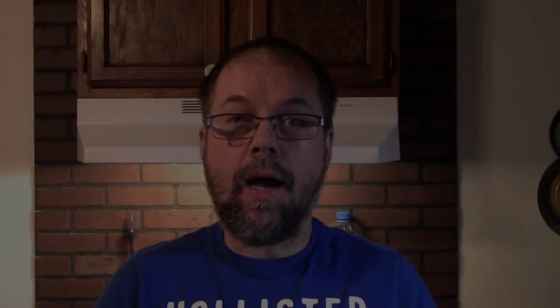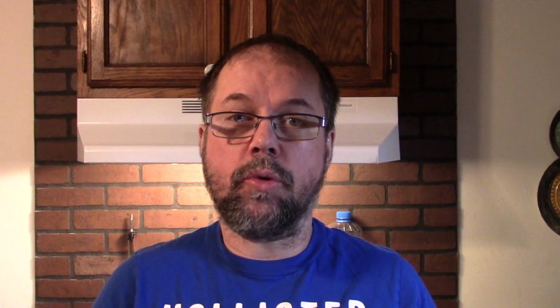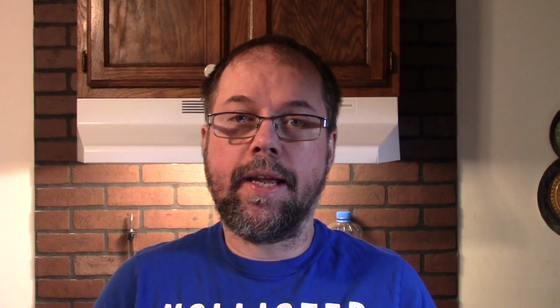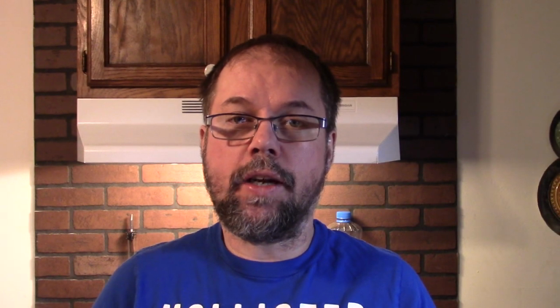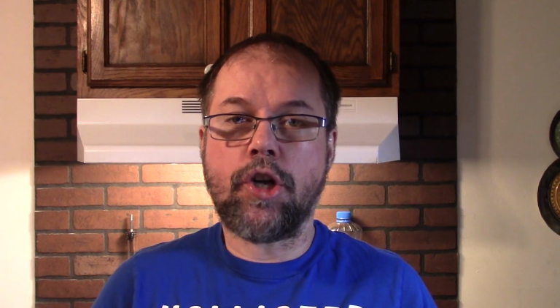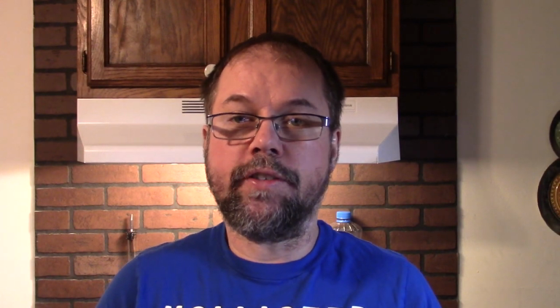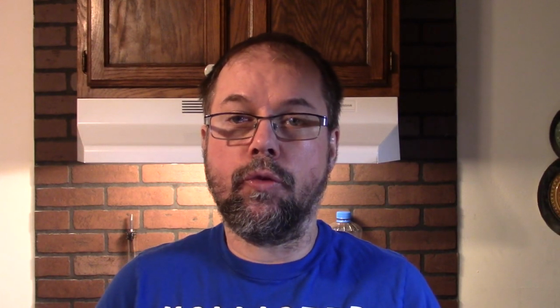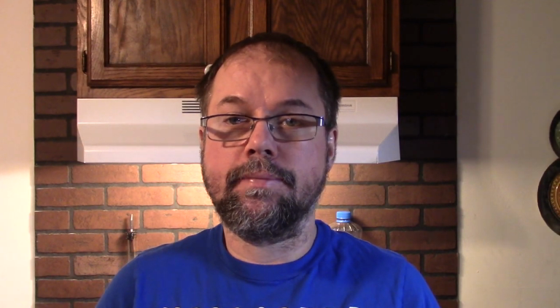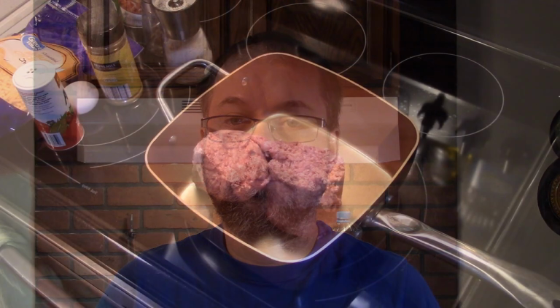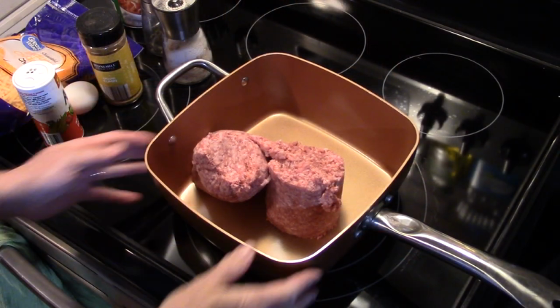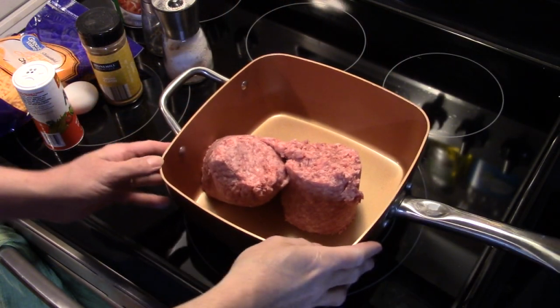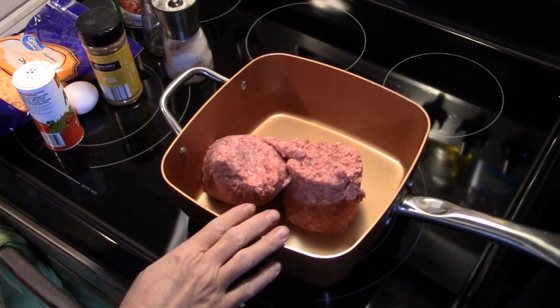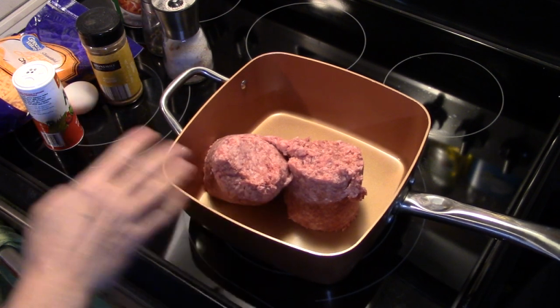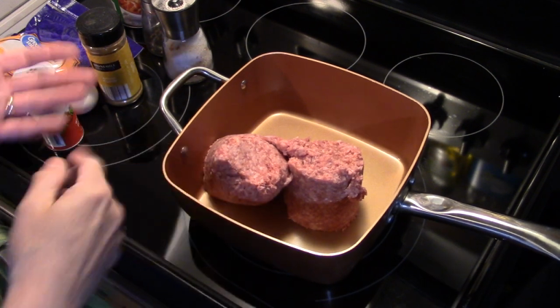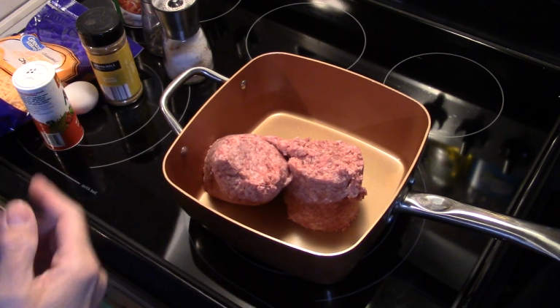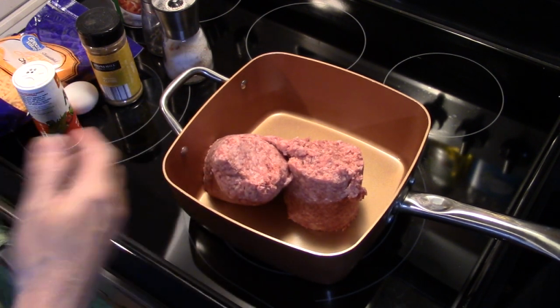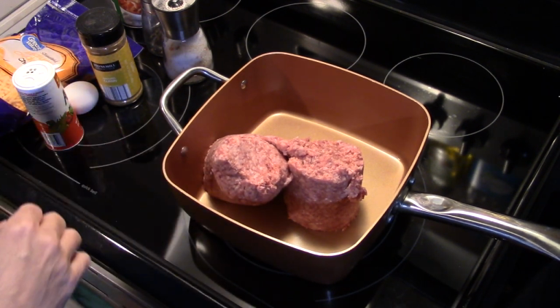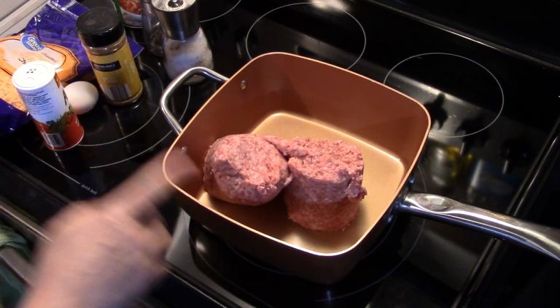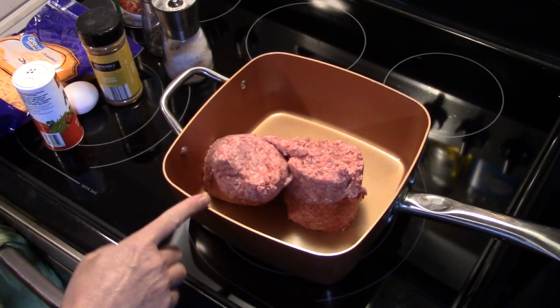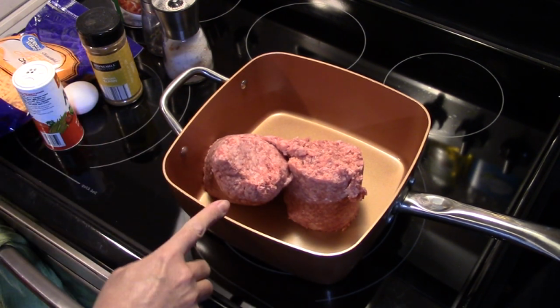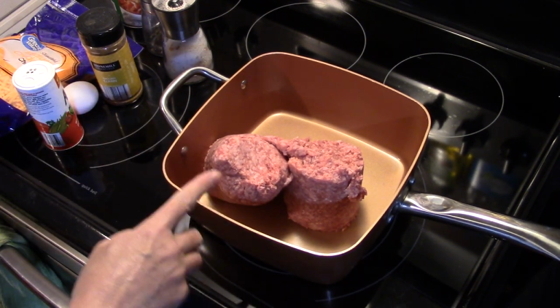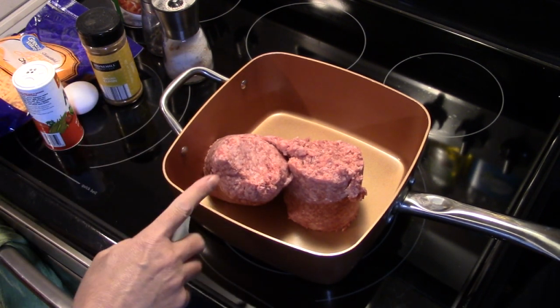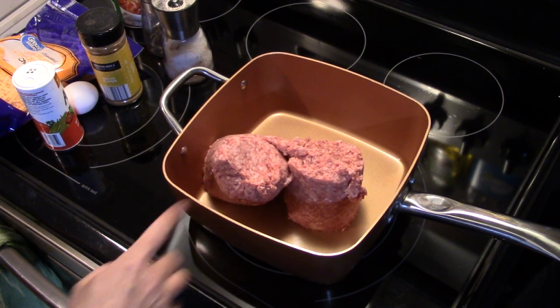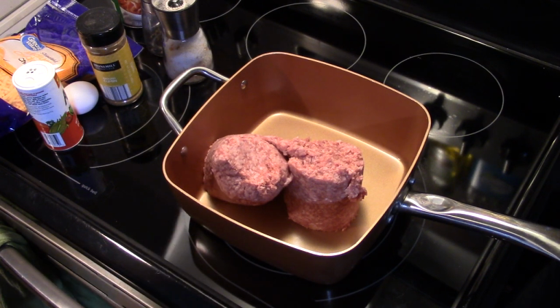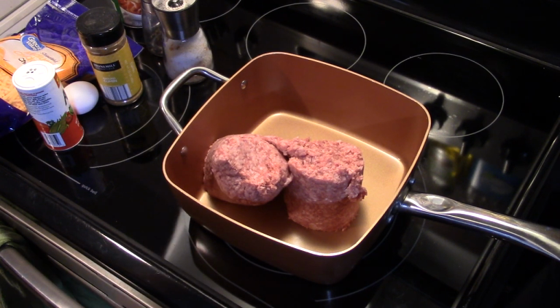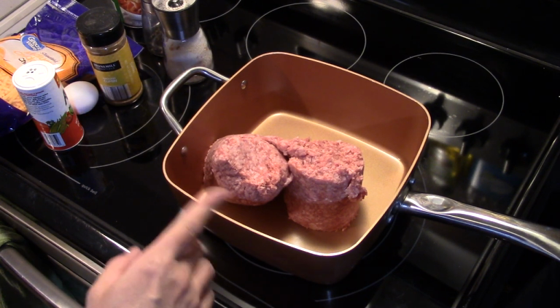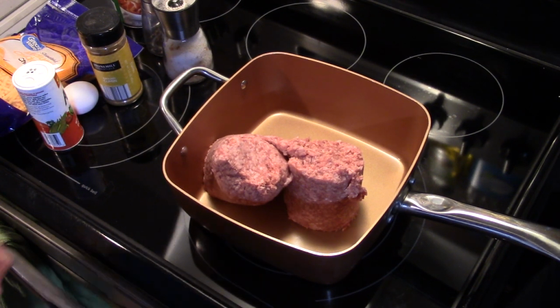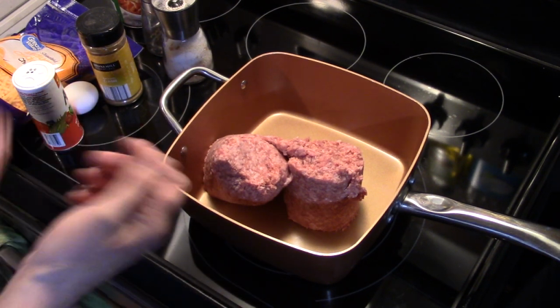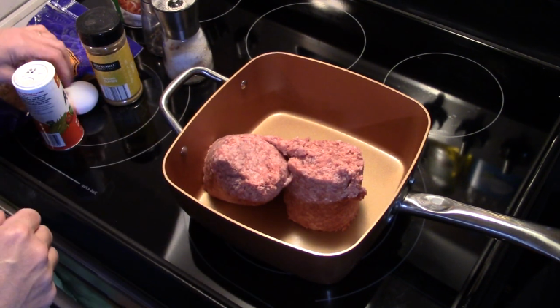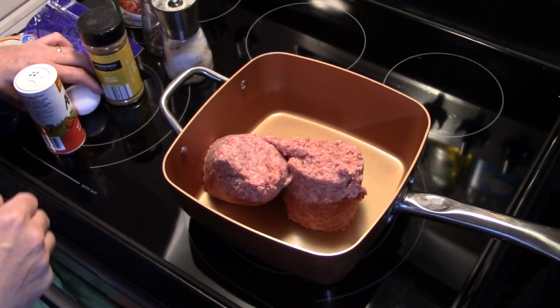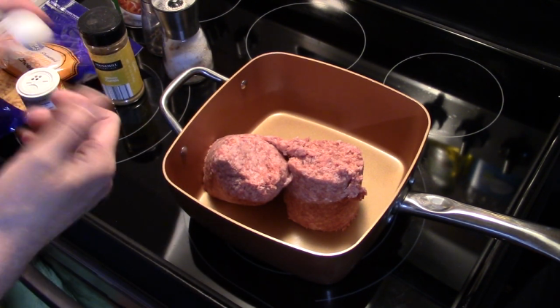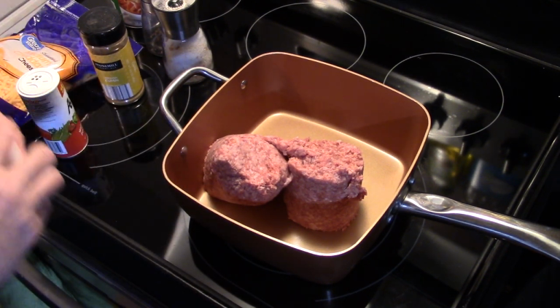Hi guys, welcome to my kitchen. Today I'm making cheddar cheese meatloaf. I'm using my Copper Chef for this — you can use any kind of mixing bowl or baking pan you want — but since I'm doing it in the Copper Chef, I'm going to mix and bake in the same pan. That makes it nice because you don't have any extra dirty dishes.